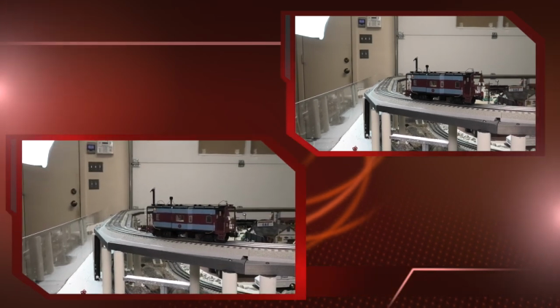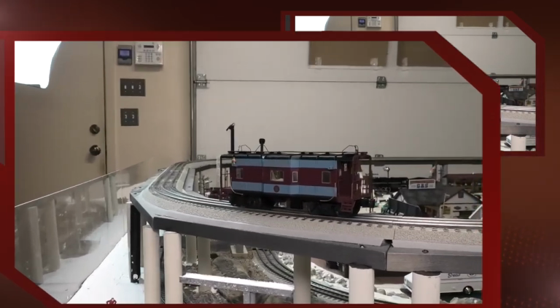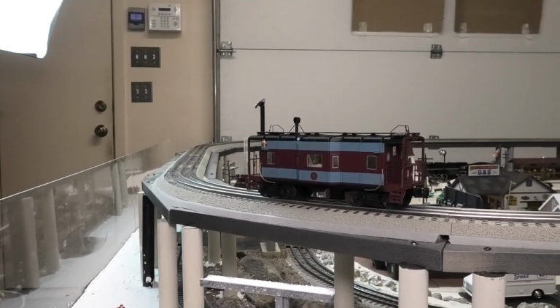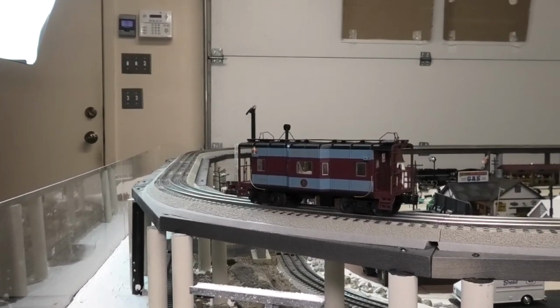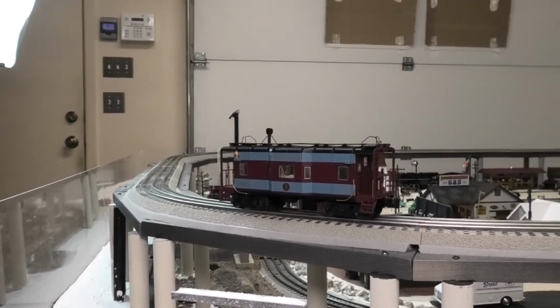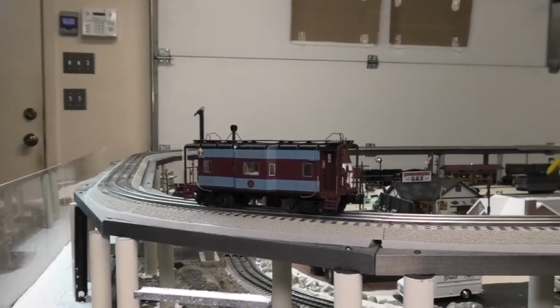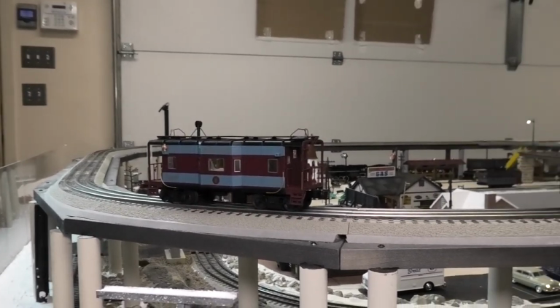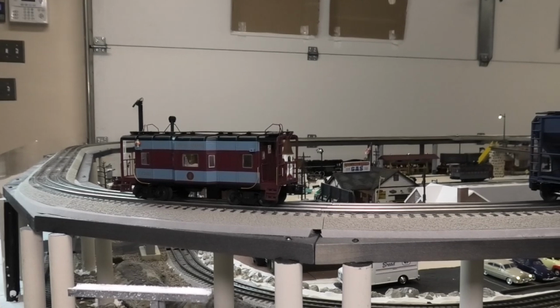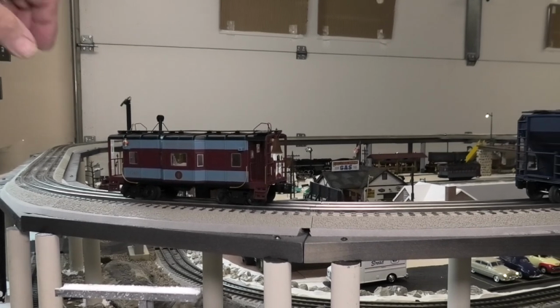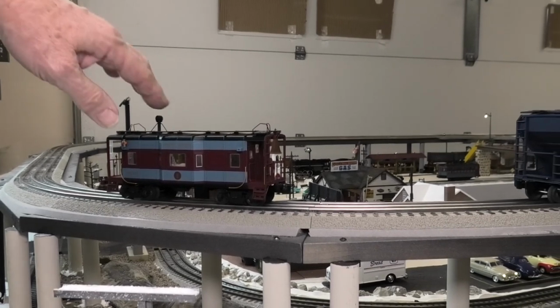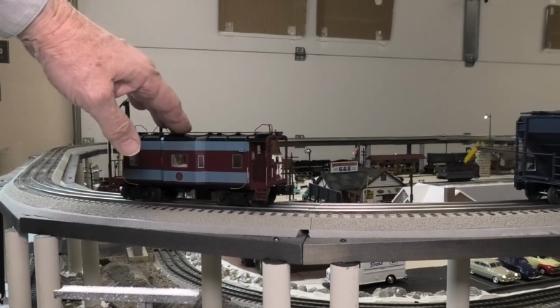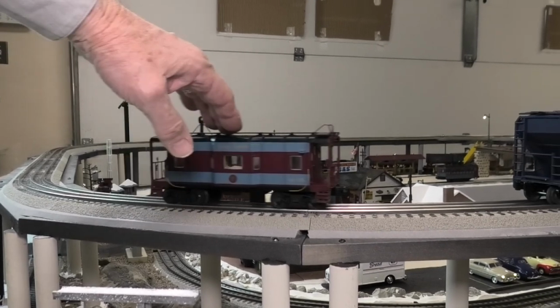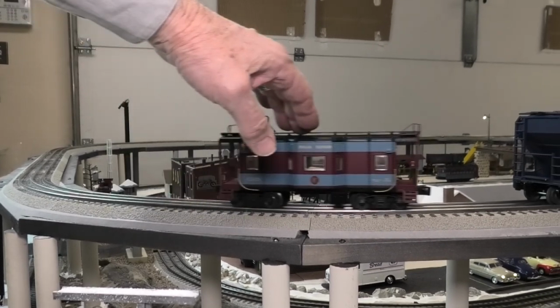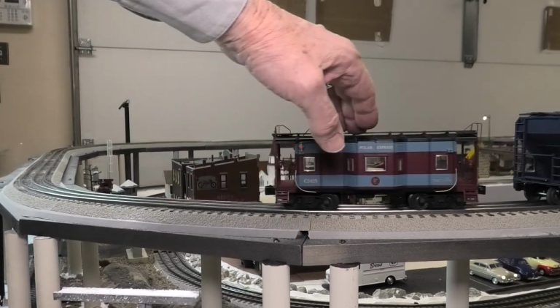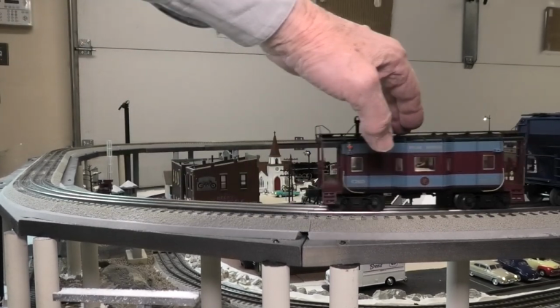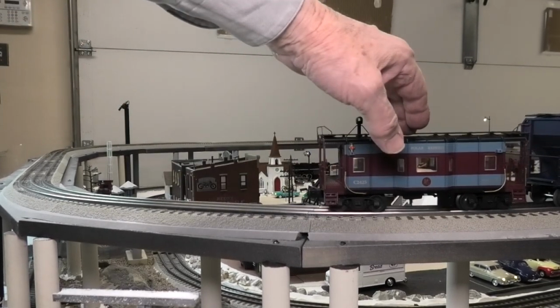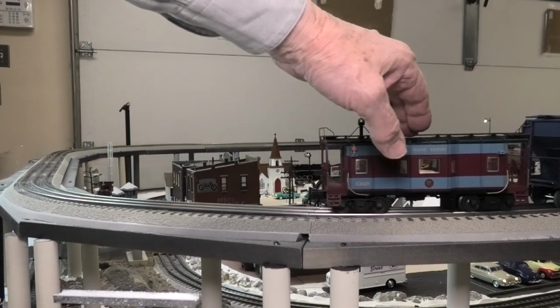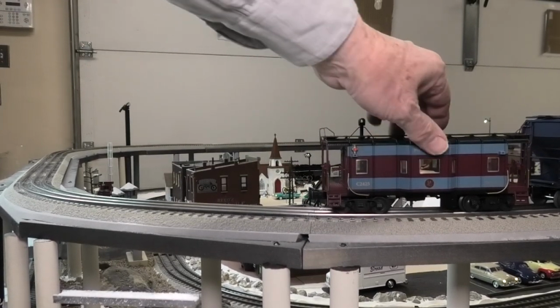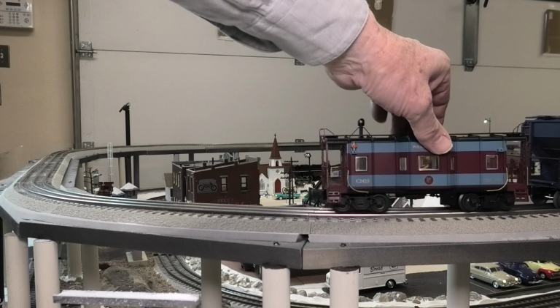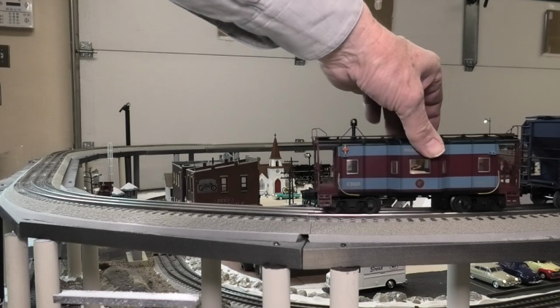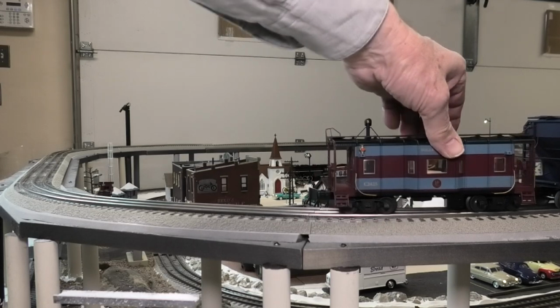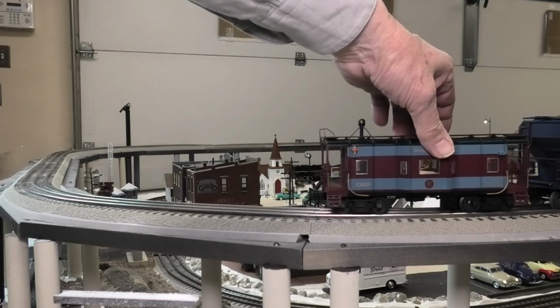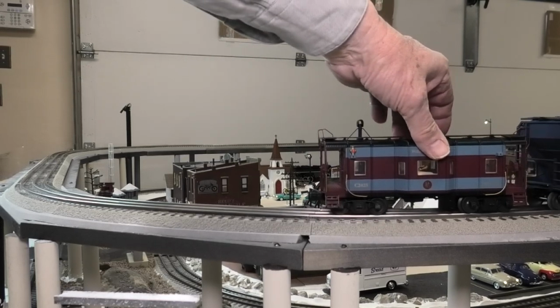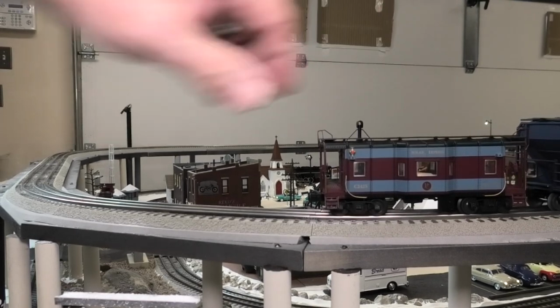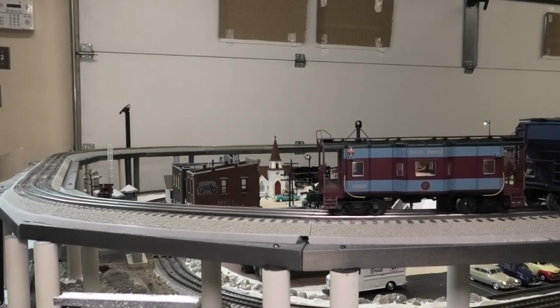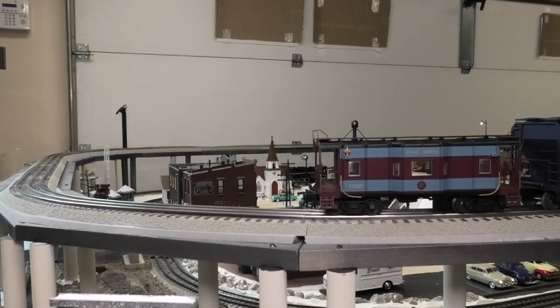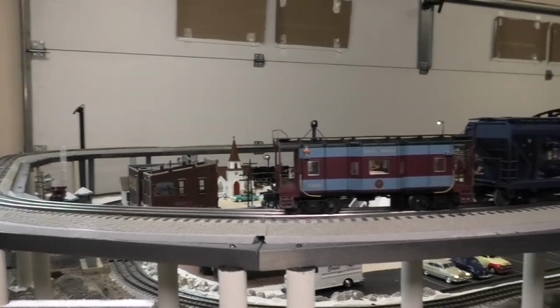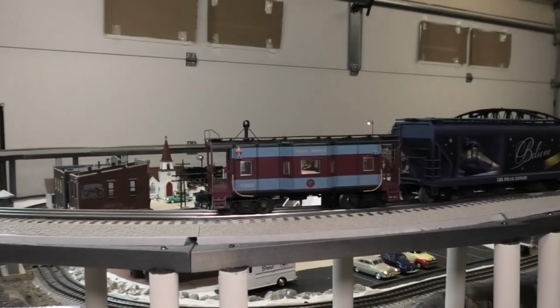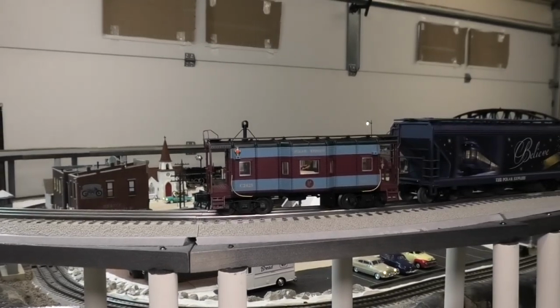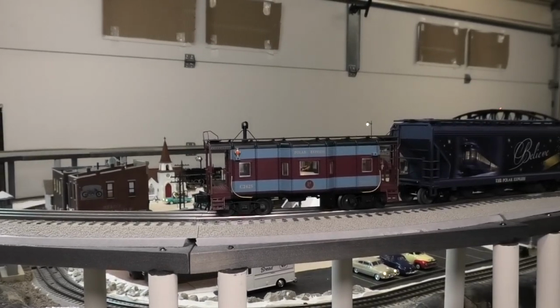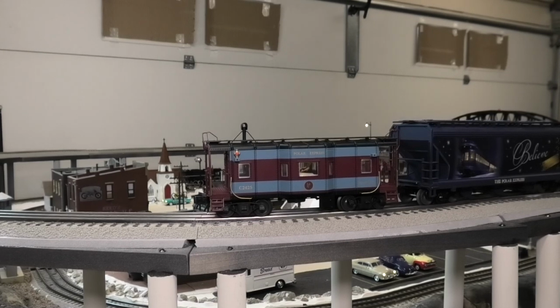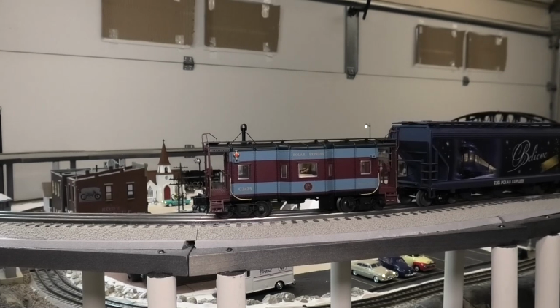Let's roll this forward and recouple it to the train and then we will take it around the layout and see how it looks in operation. There we go — good solid connection. Now let's get the train running.